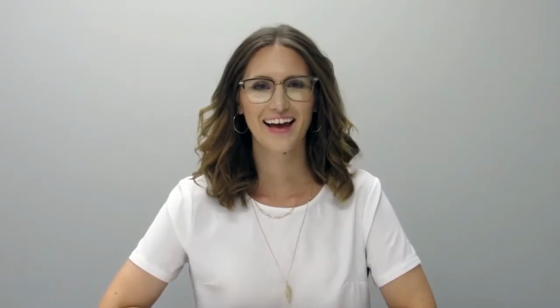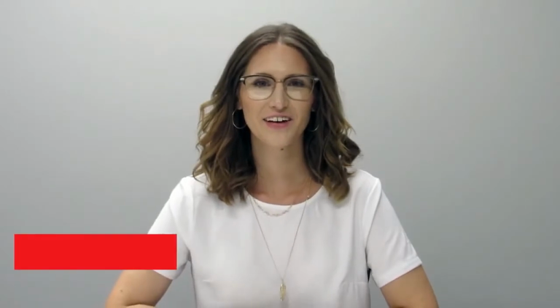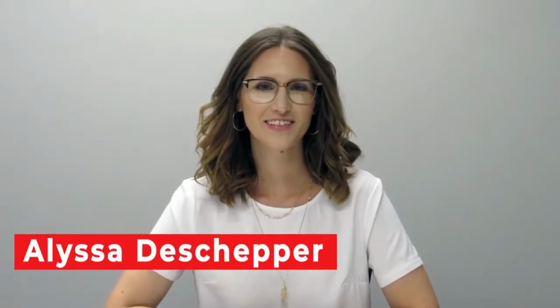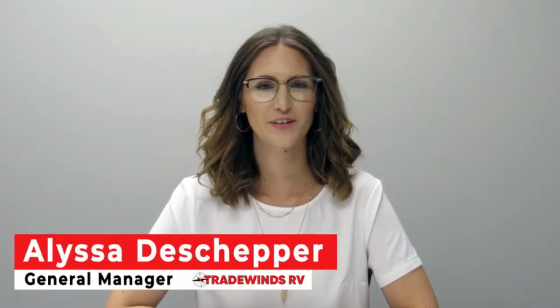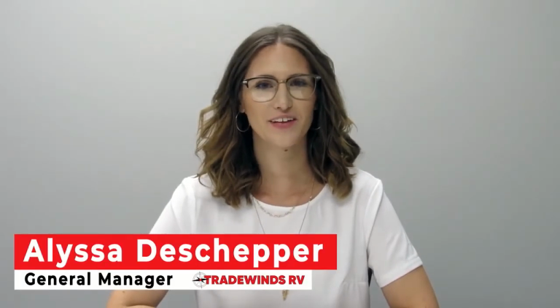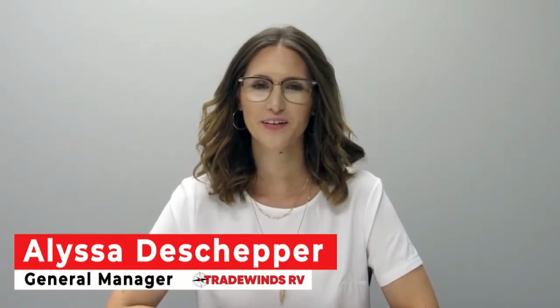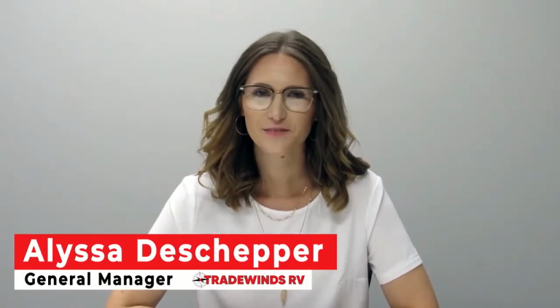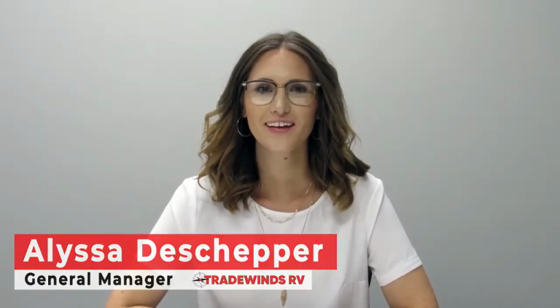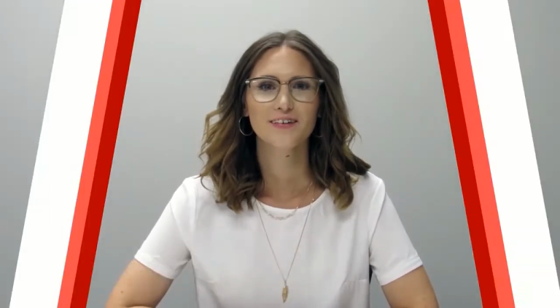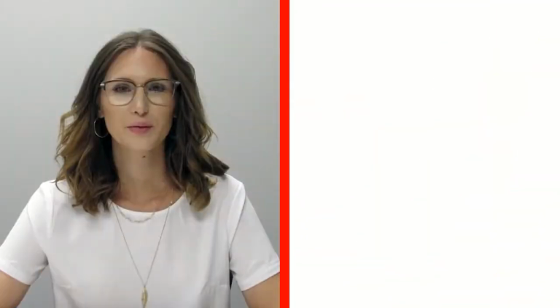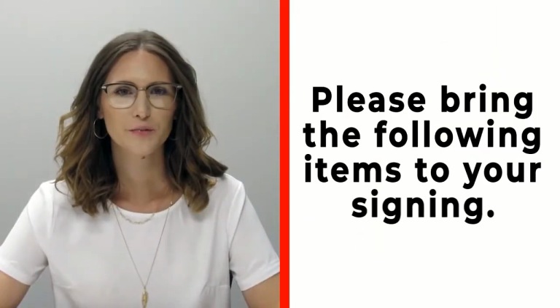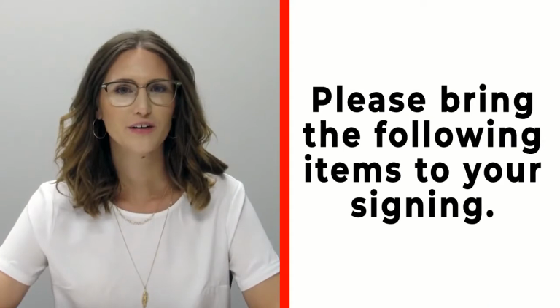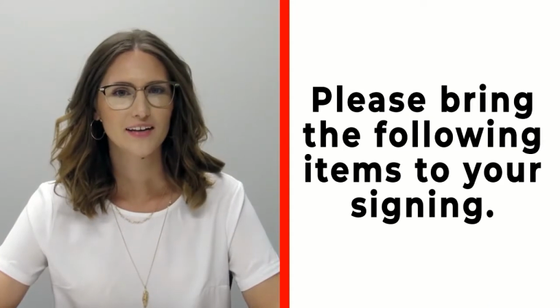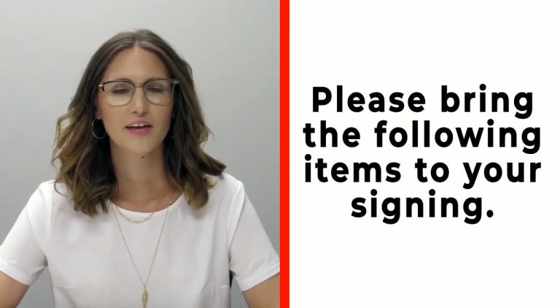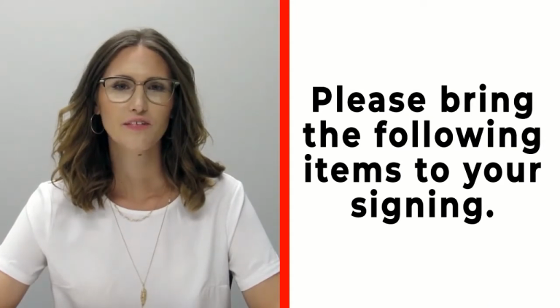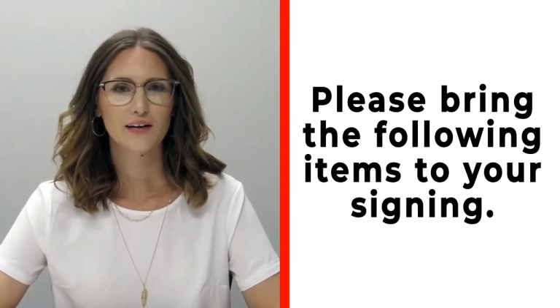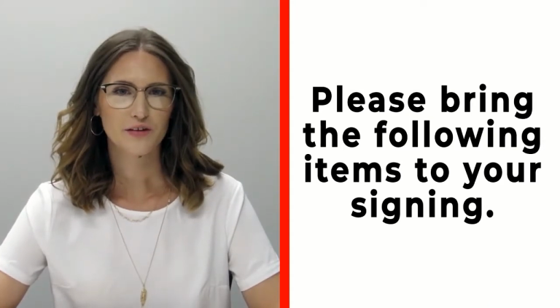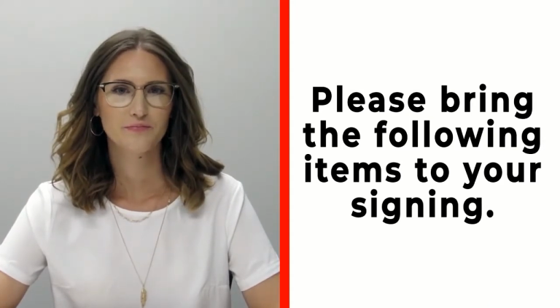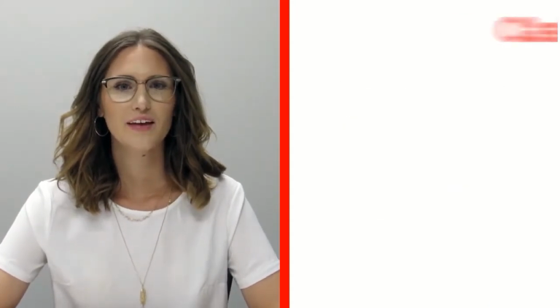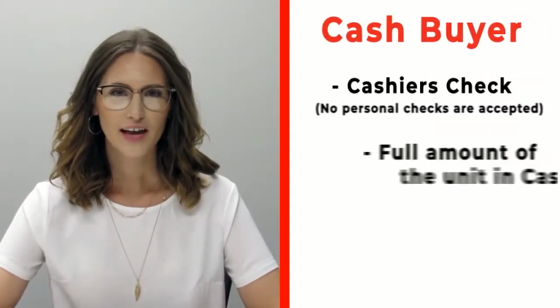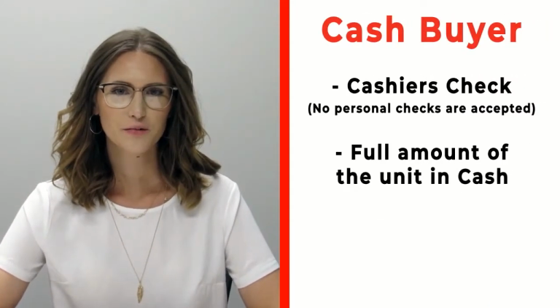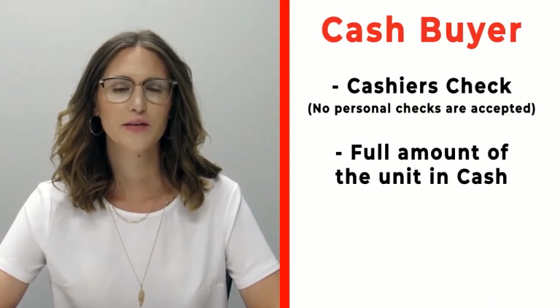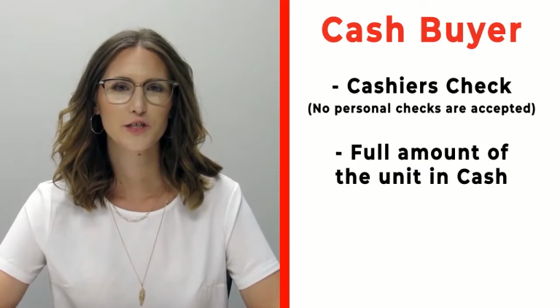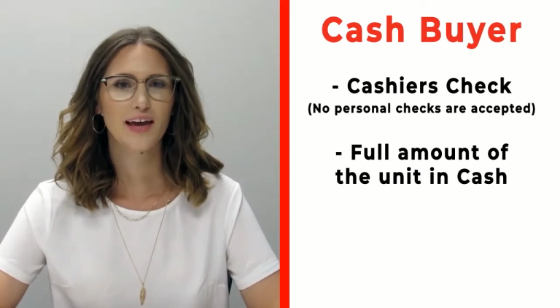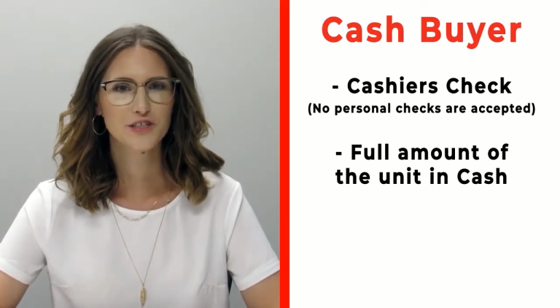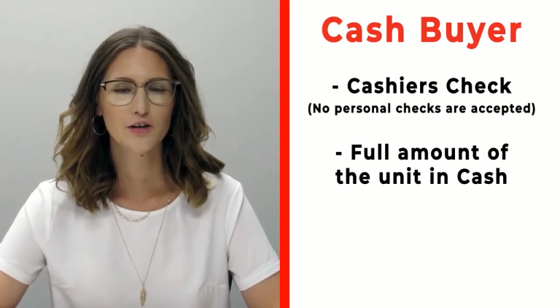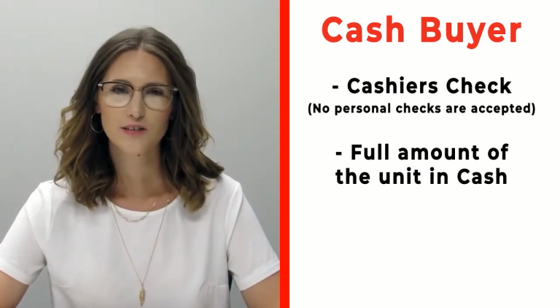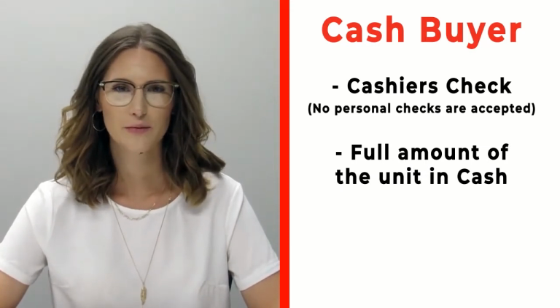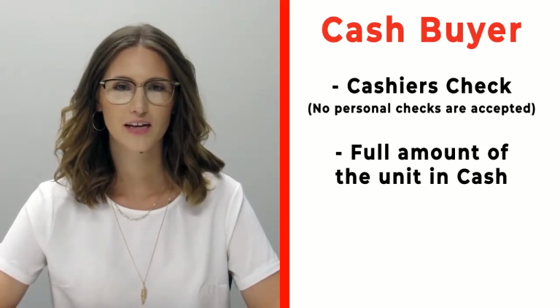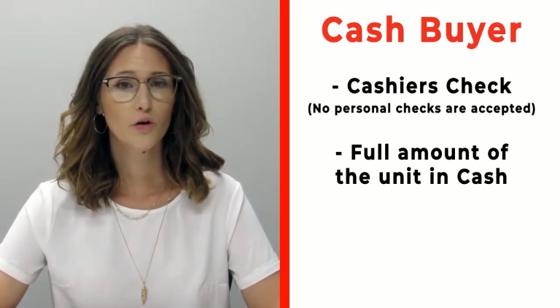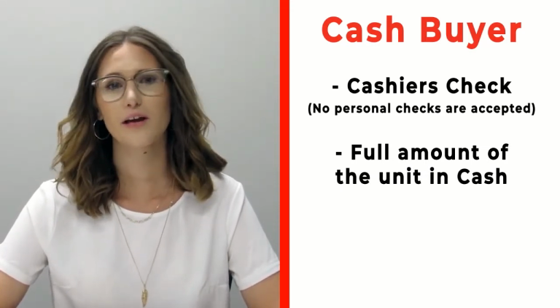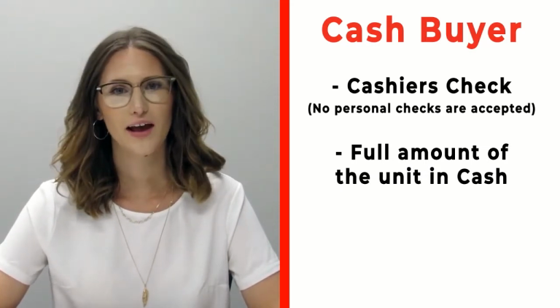Hi, congratulations on your new RV! We're really excited for you. Please make sure before you're signing that you bring the following items with you. If you're a cash buyer, please make sure that you bring a cashier's check — no personal checks at time of signing — or you may bring actual cash.